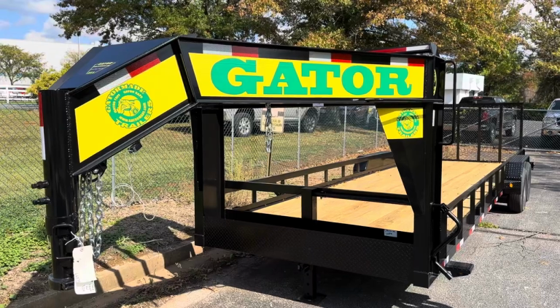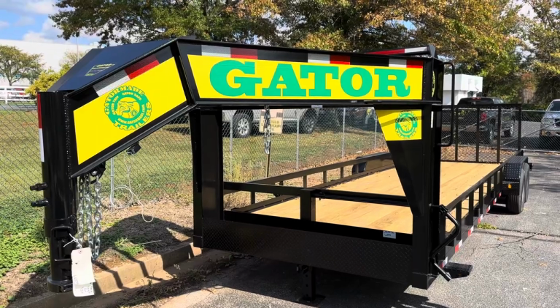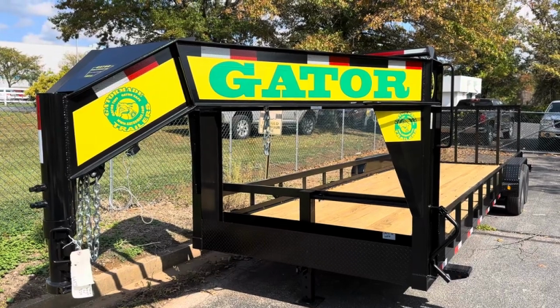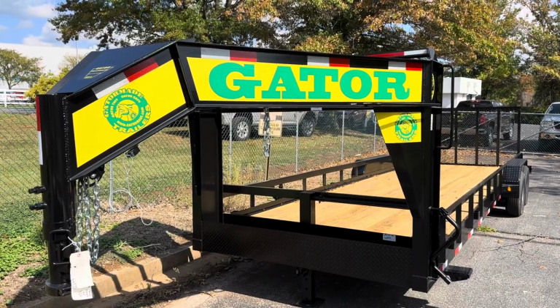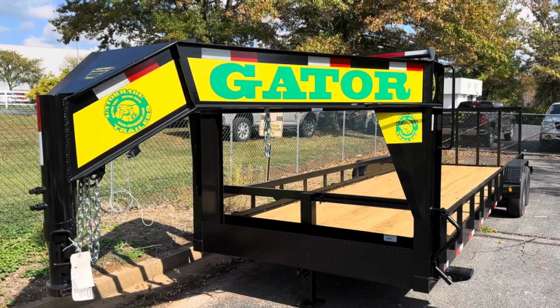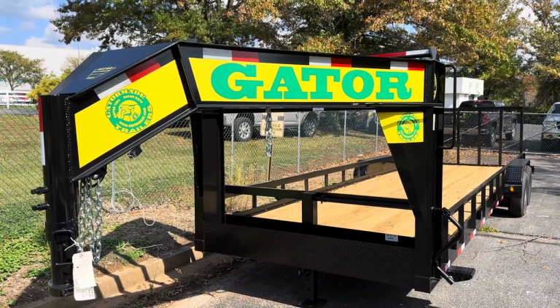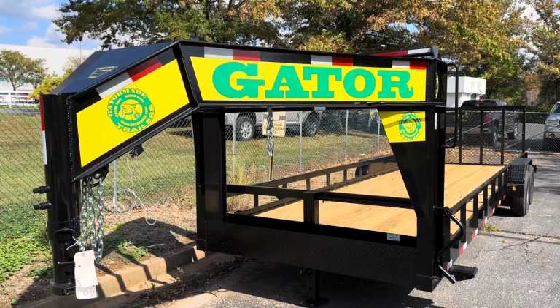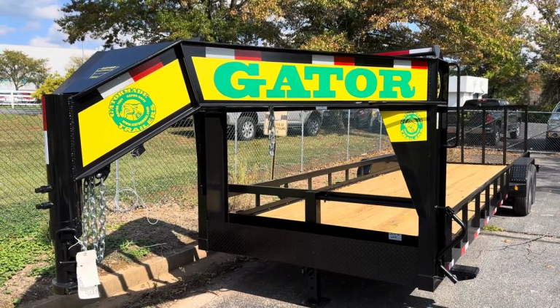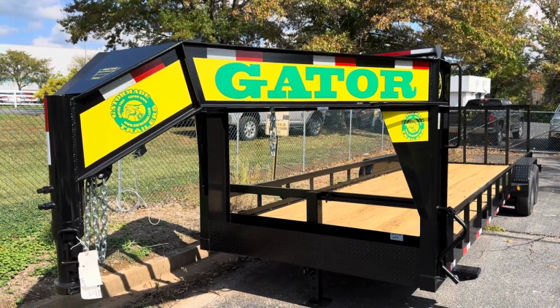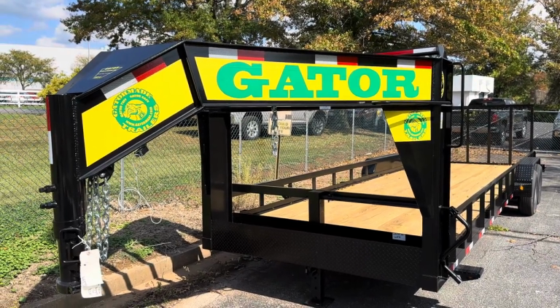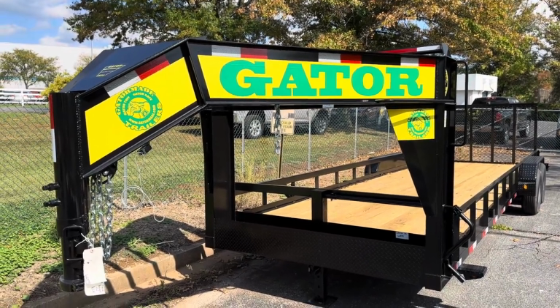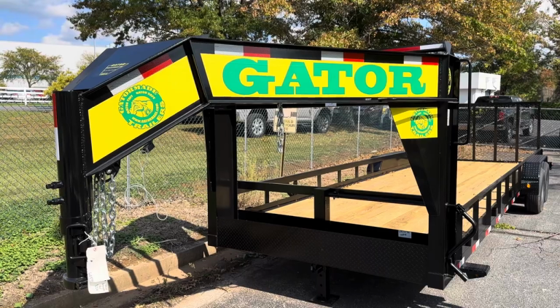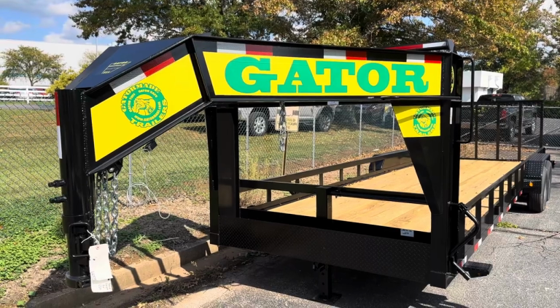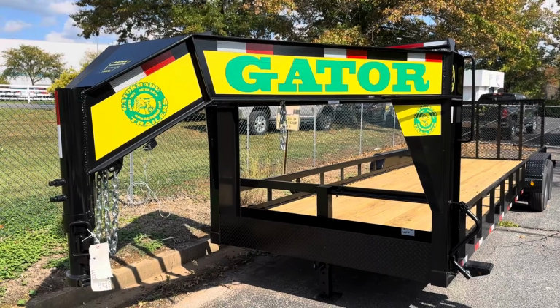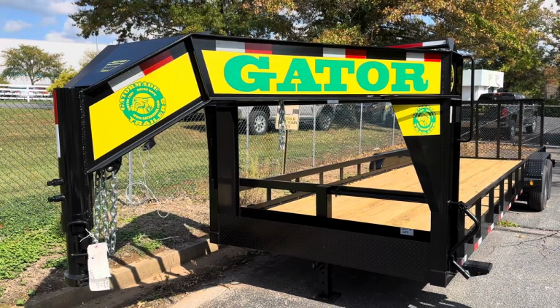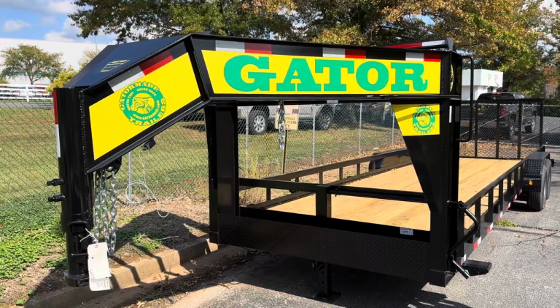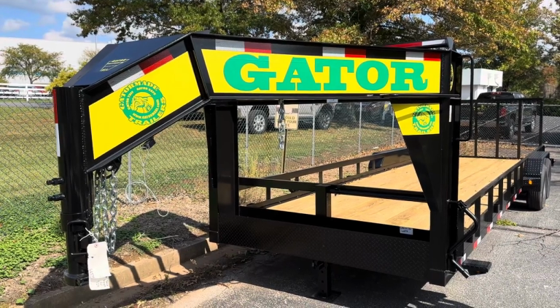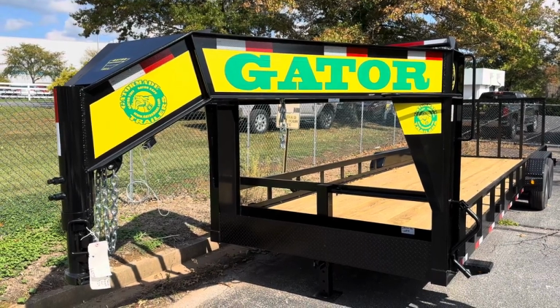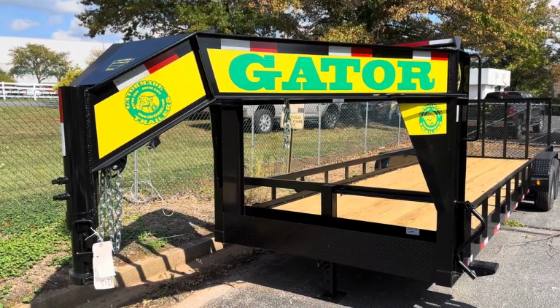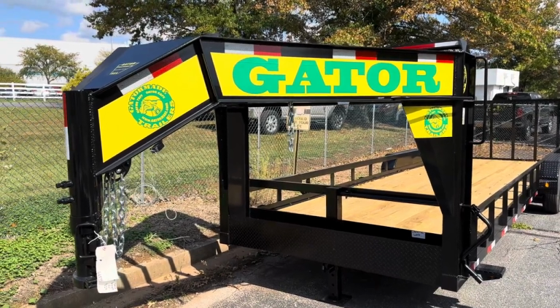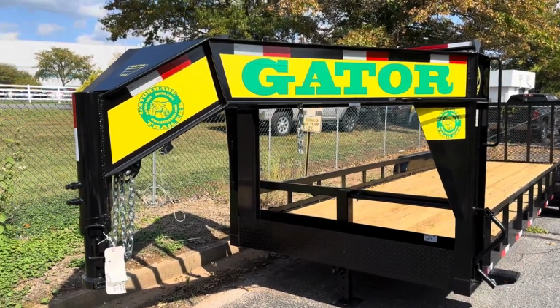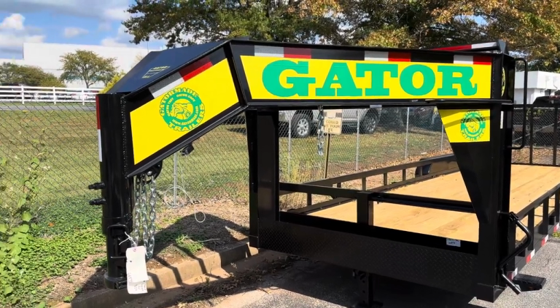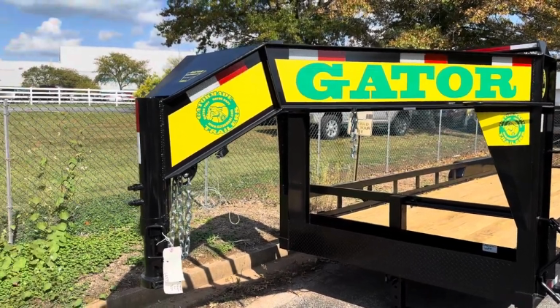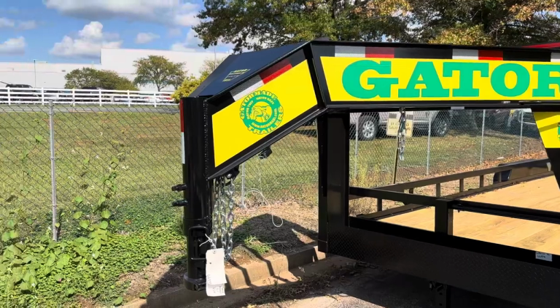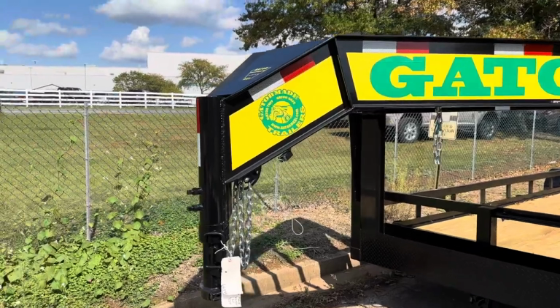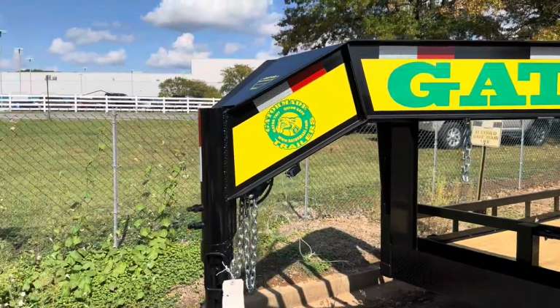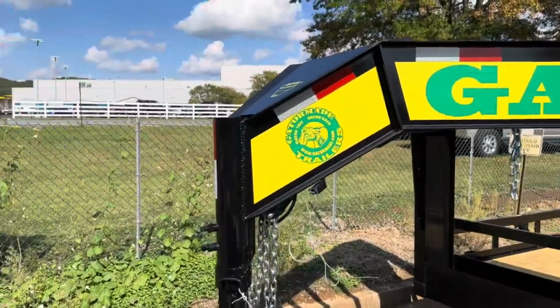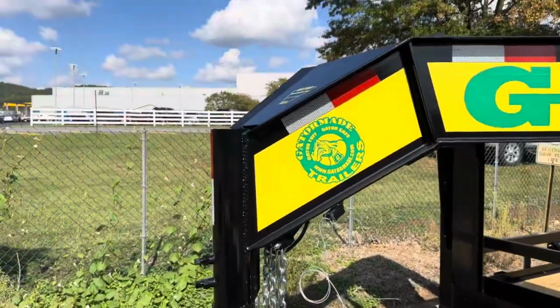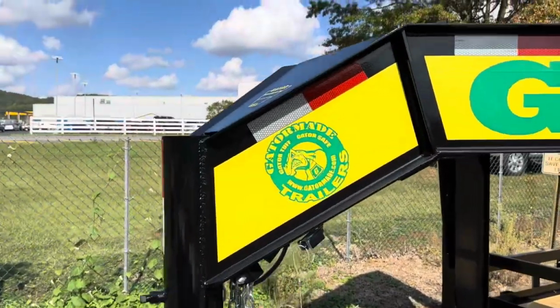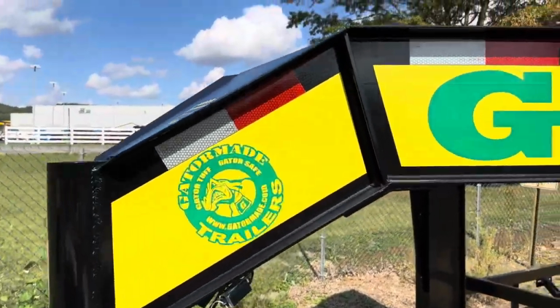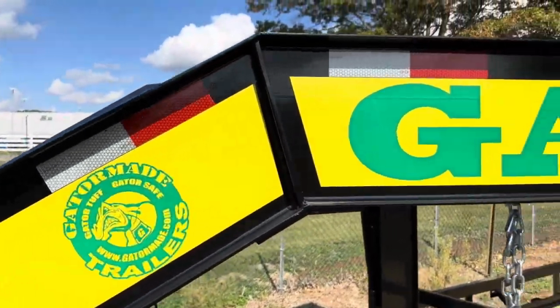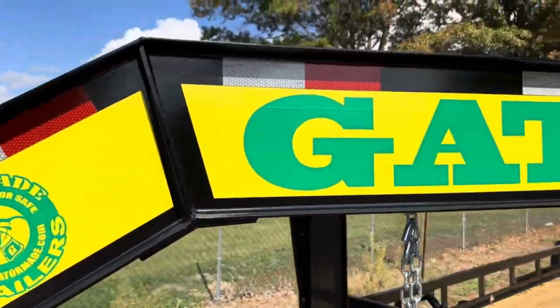Hey everybody, this is Jordan here at the Gator Maid Factory. We've got a super special trailer out on the front lot for you. This is a 24-foot gooseneck utility. It's not a very common unit you'll see, but a very popular one amongst the people we've sold them to.